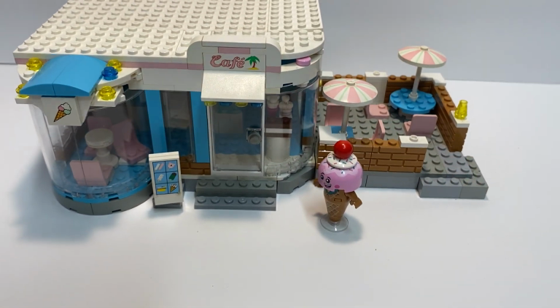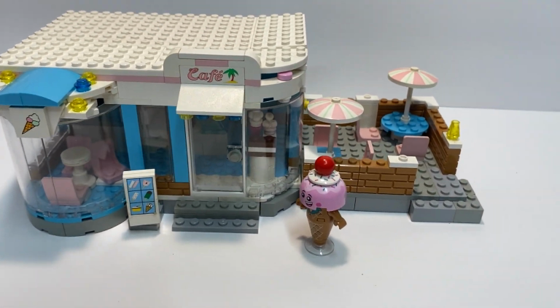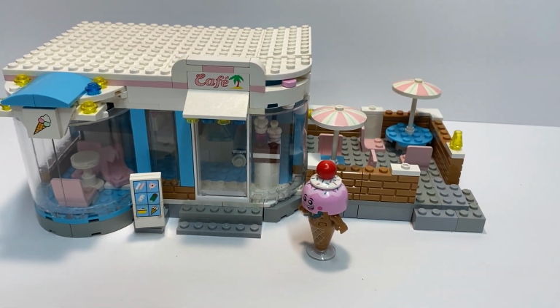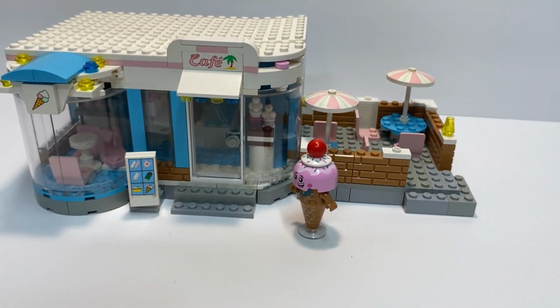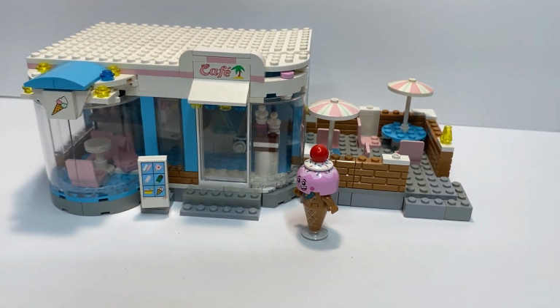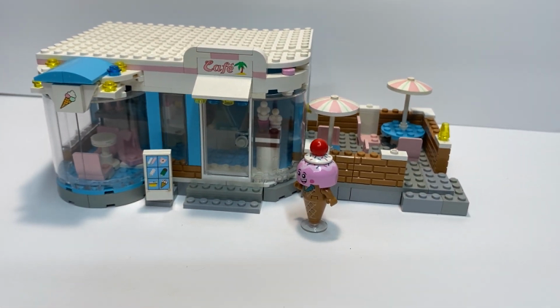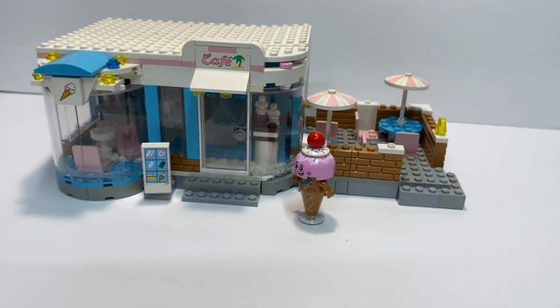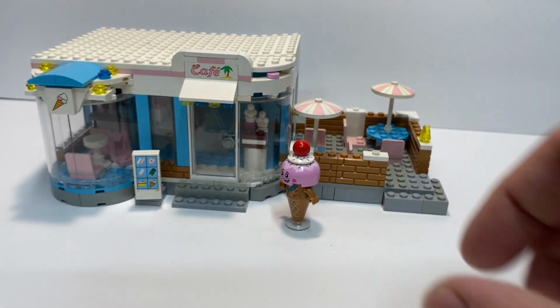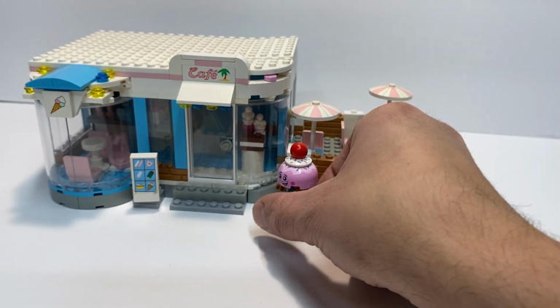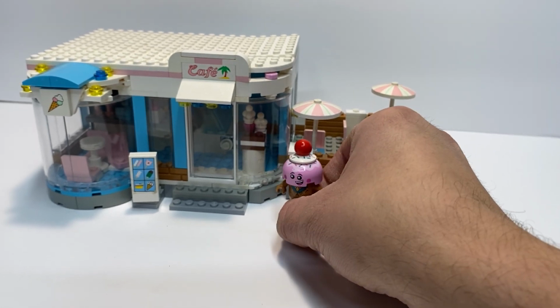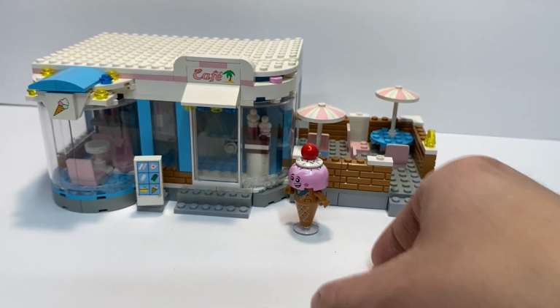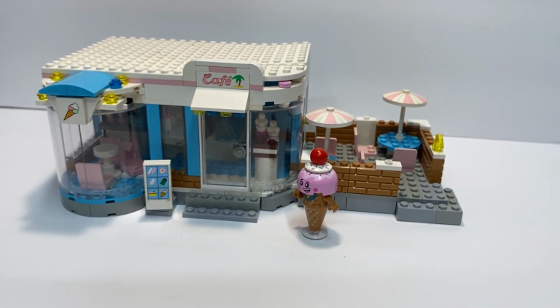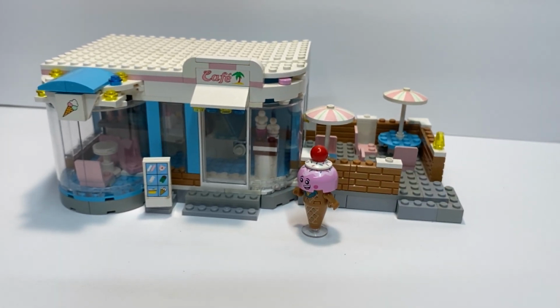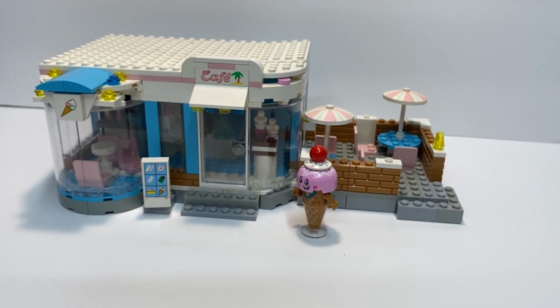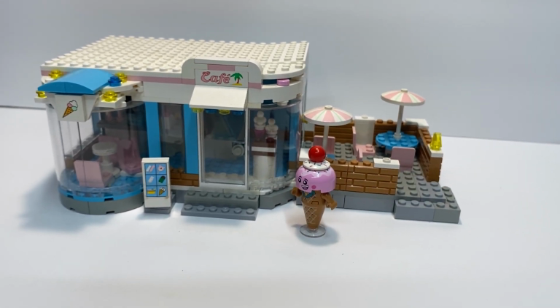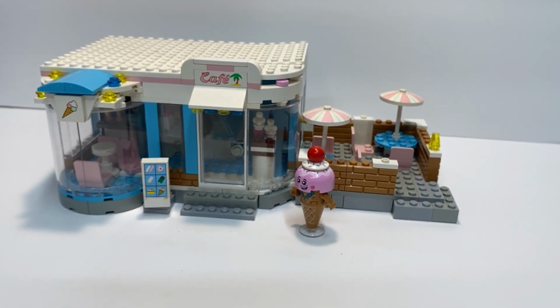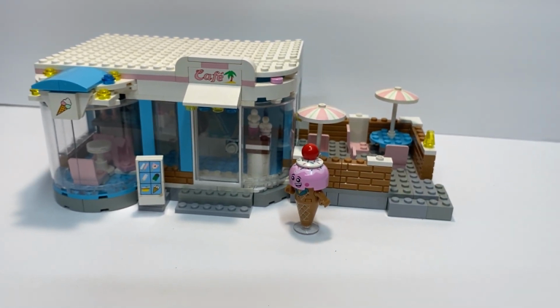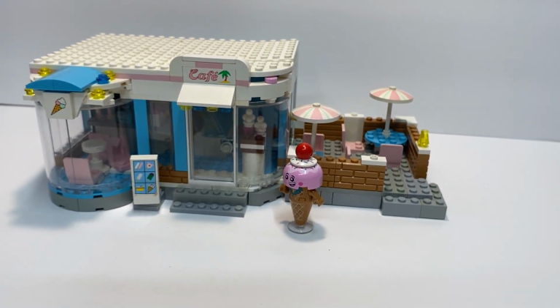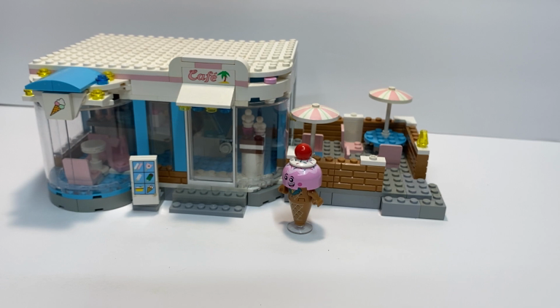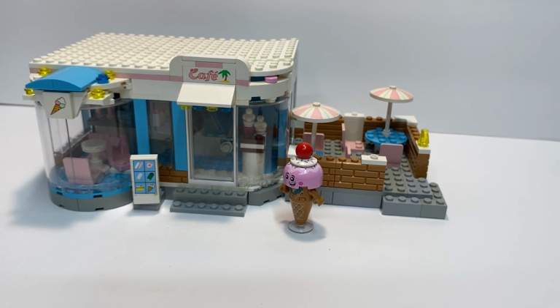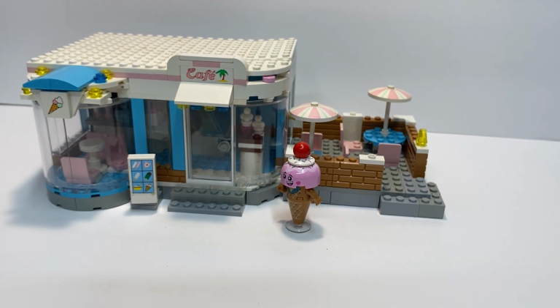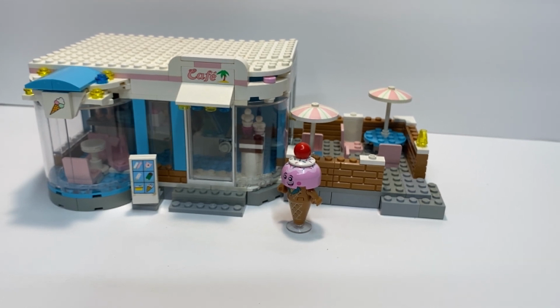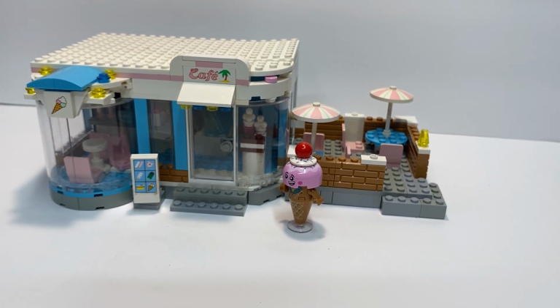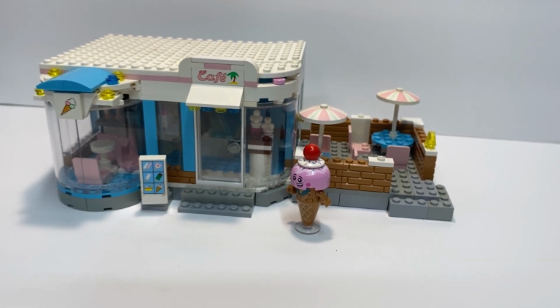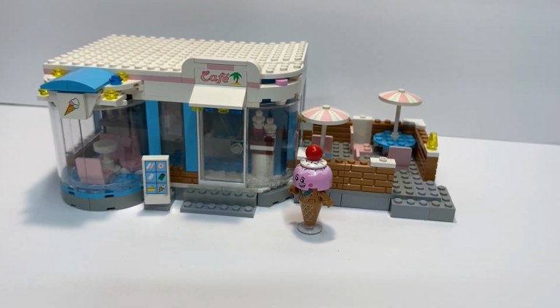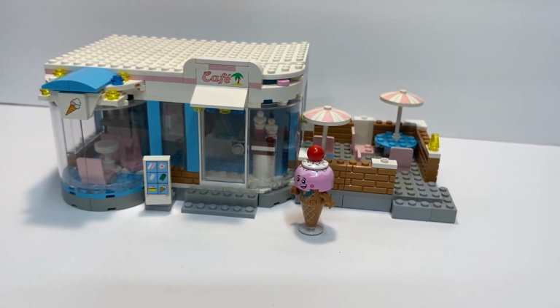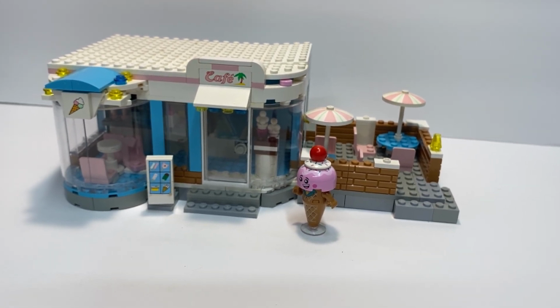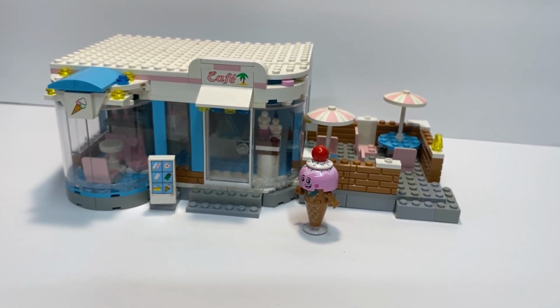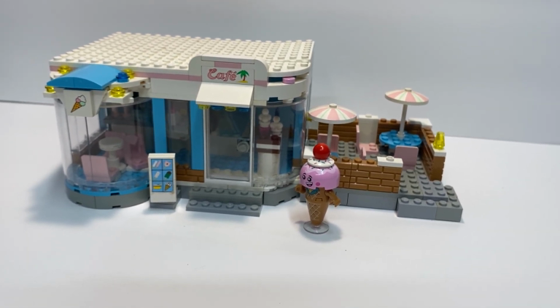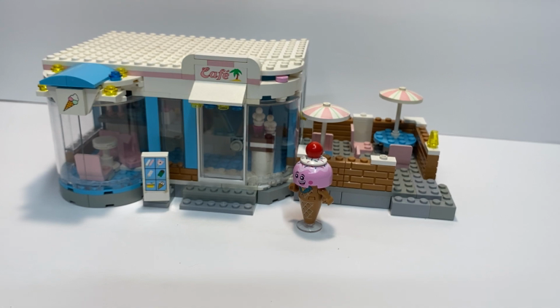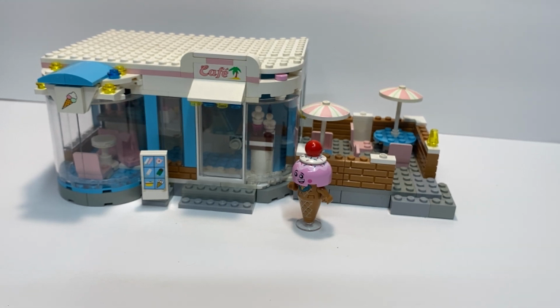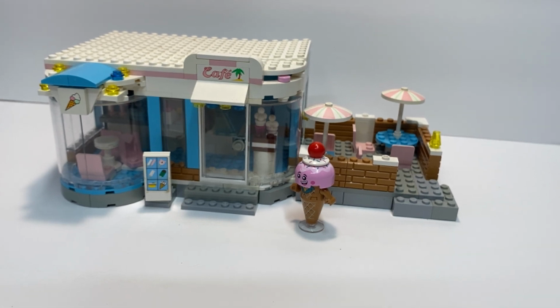And that was a quick look at my ice cream cafe. It's a small building but I like the color scheme that I came up with. And I have it sitting on my boardwalk at my beach so people can enjoy some ice cream on a nice hot day. Thank you for watching.